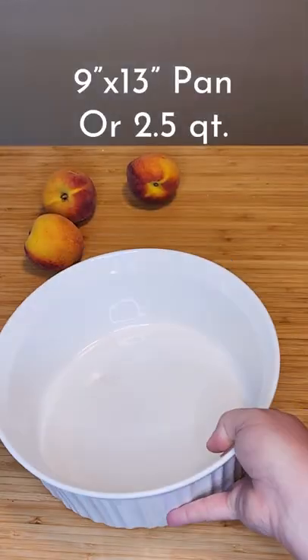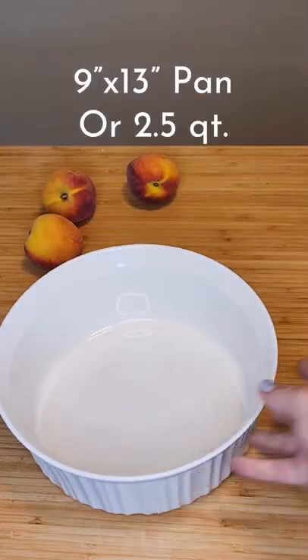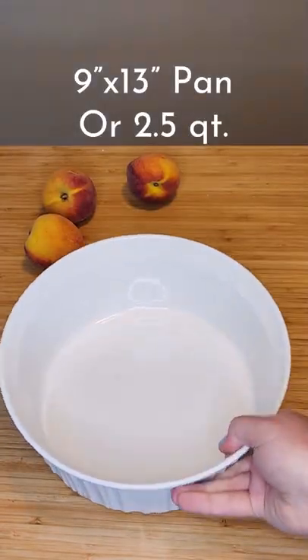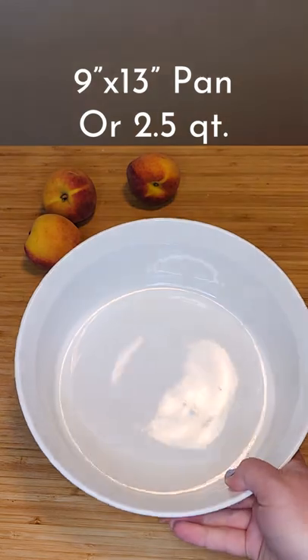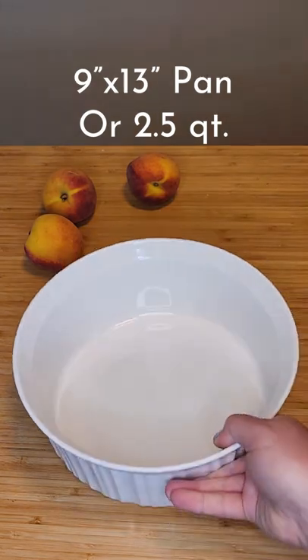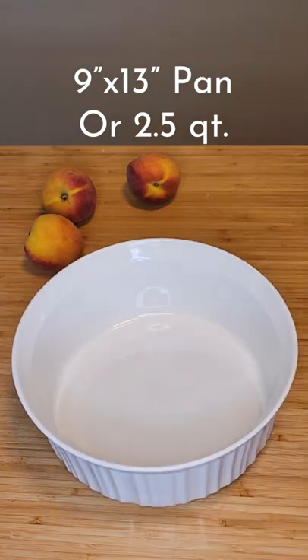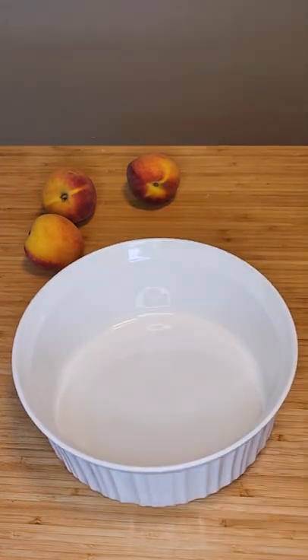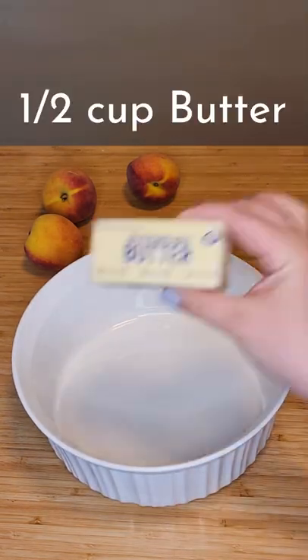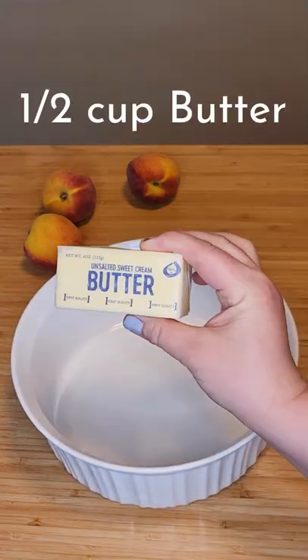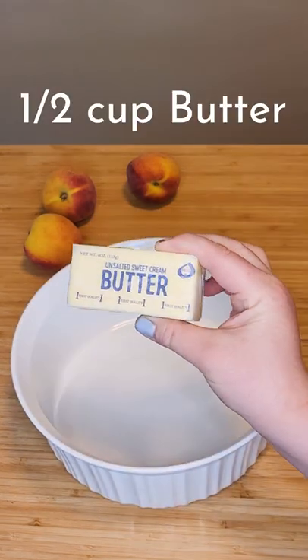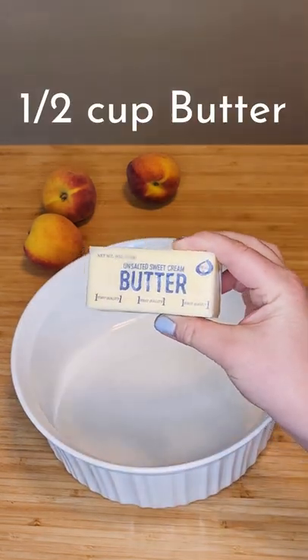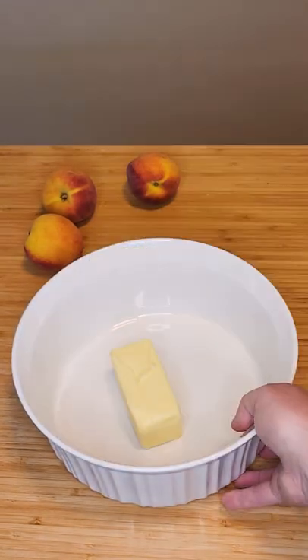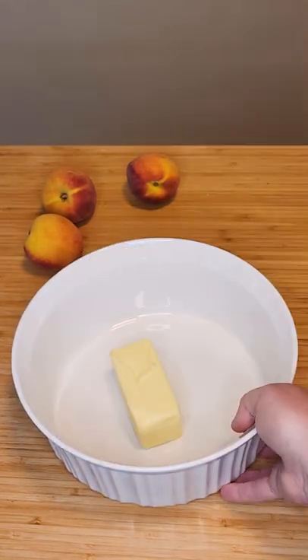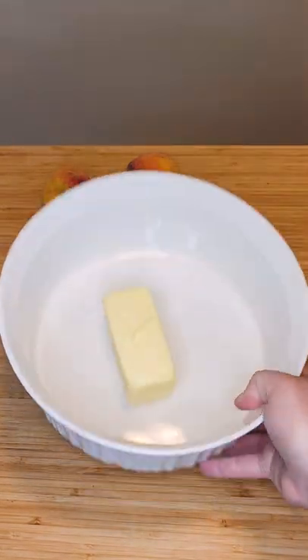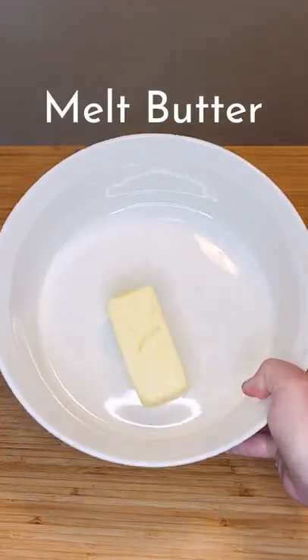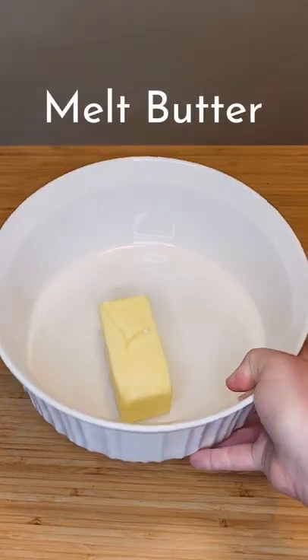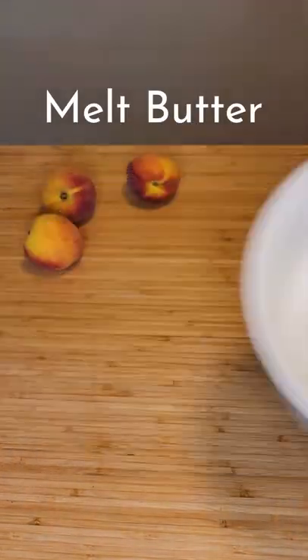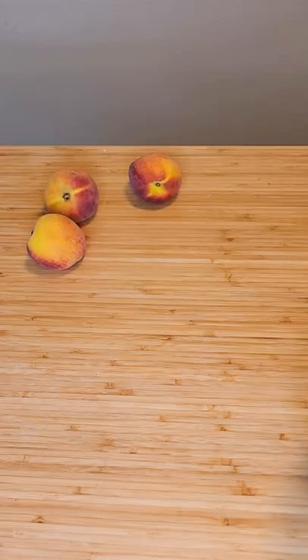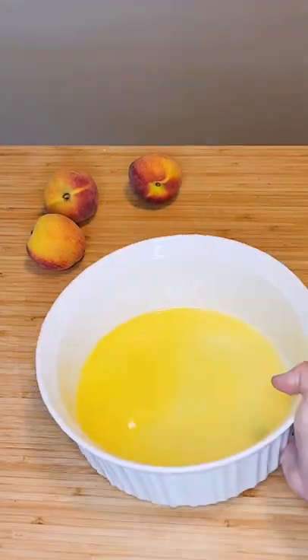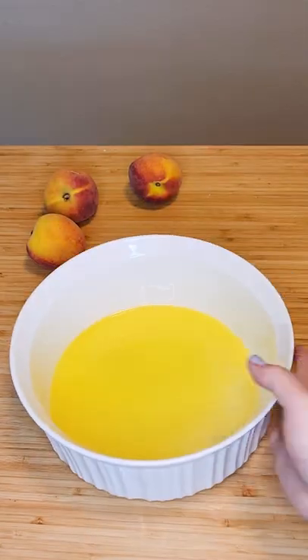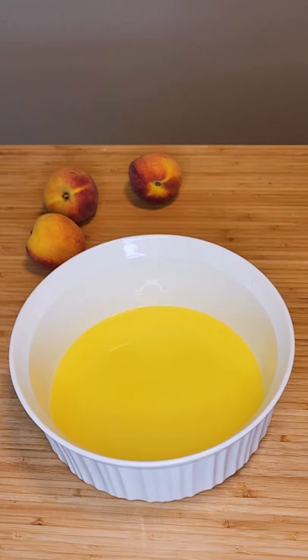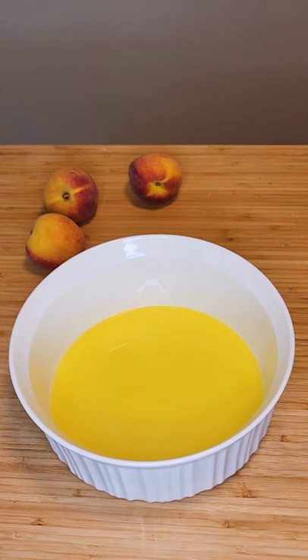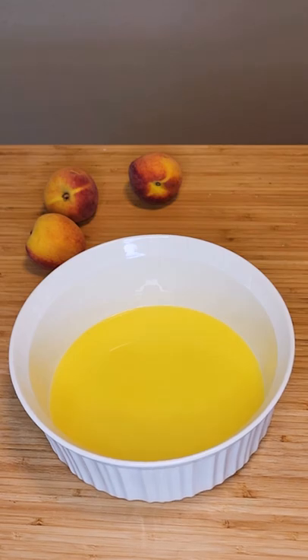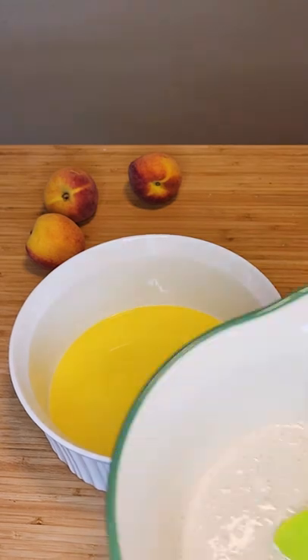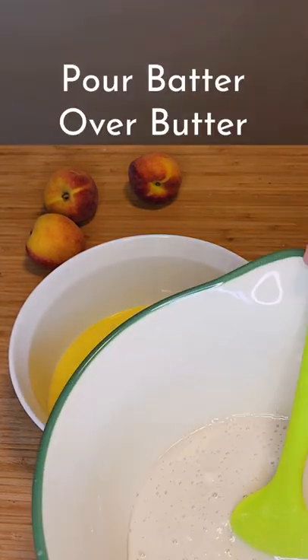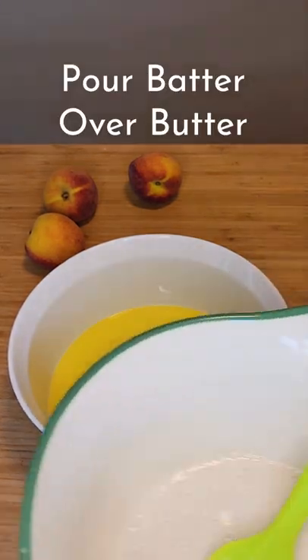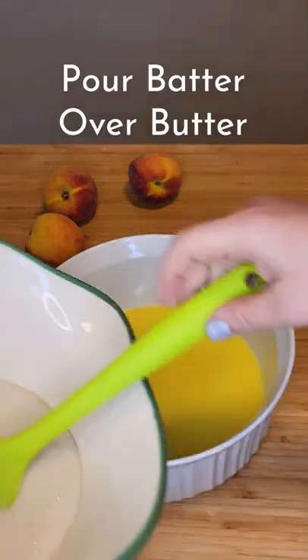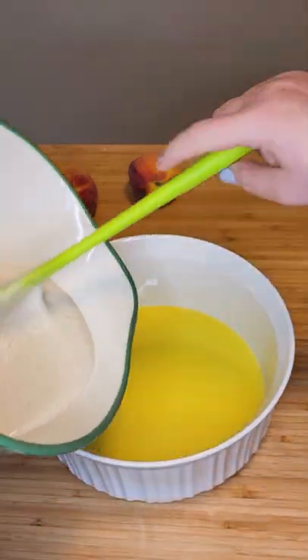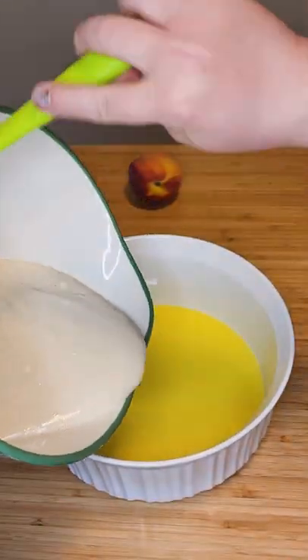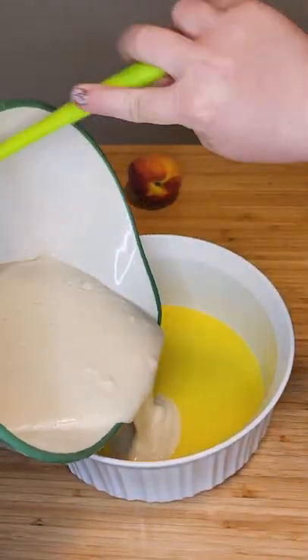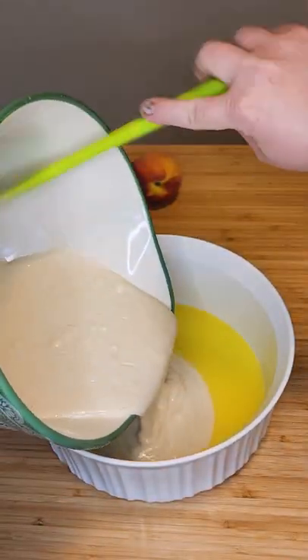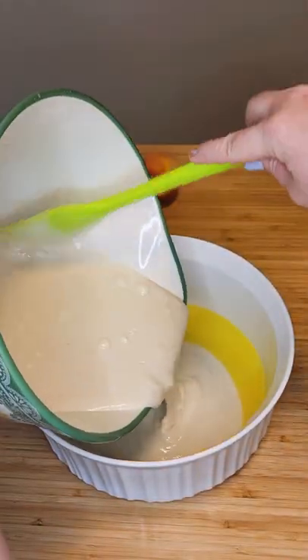Then in a 9 by 13 pan or 2.5 quart pan, add half a cup of butter melted in the microwave. Then pour your batter directly over the butter.